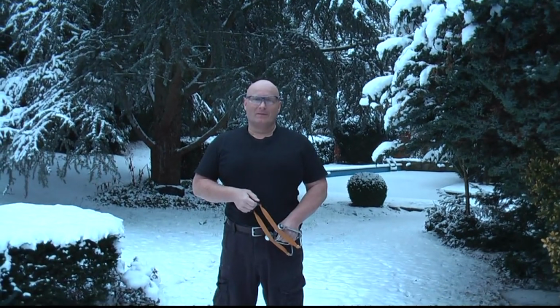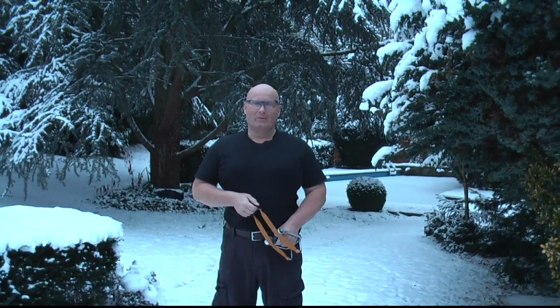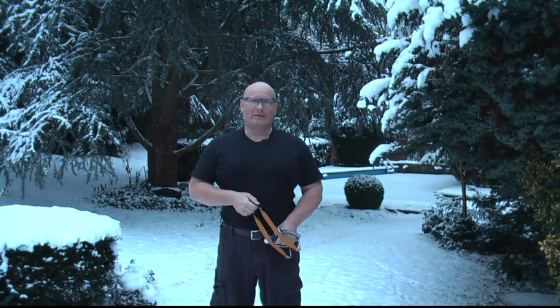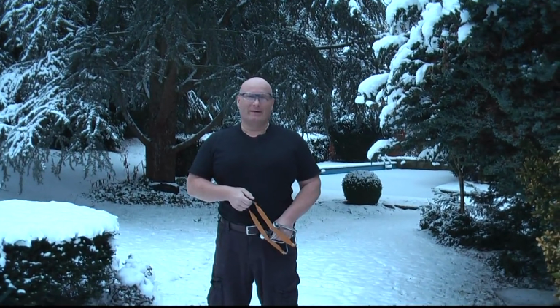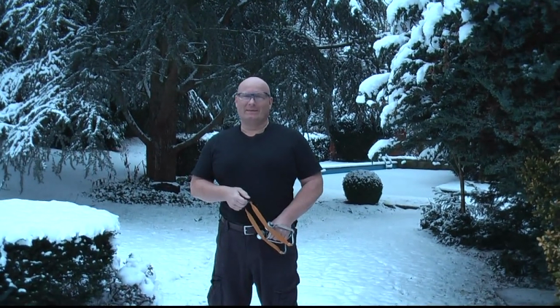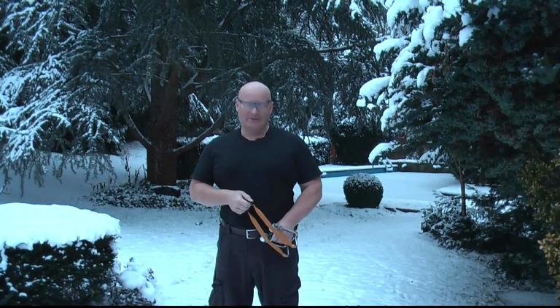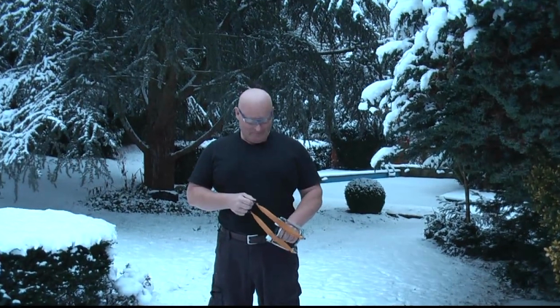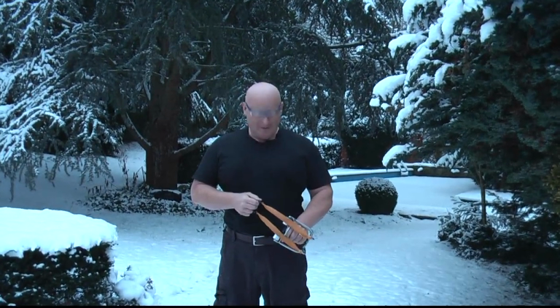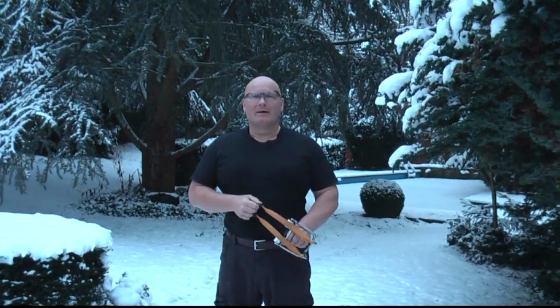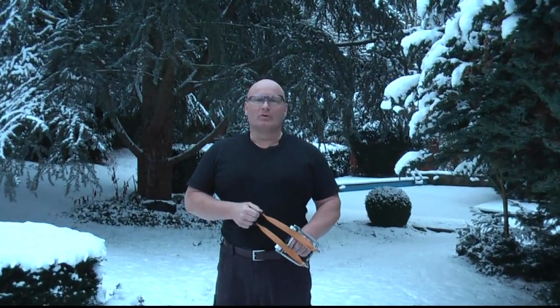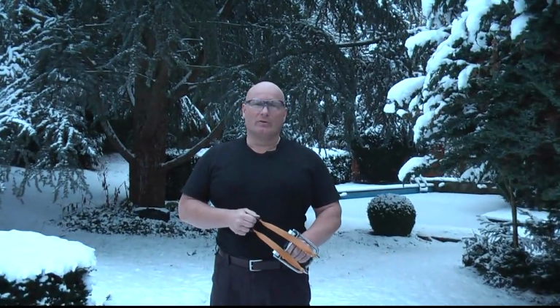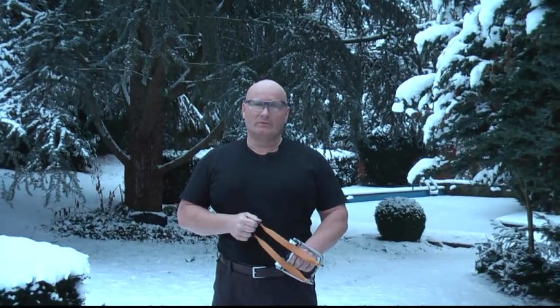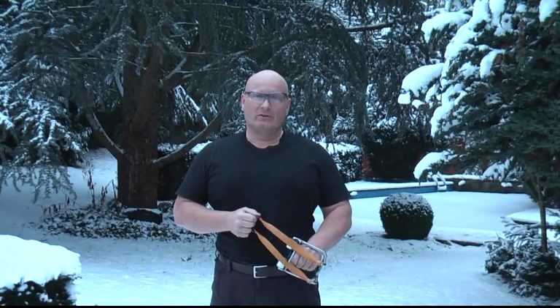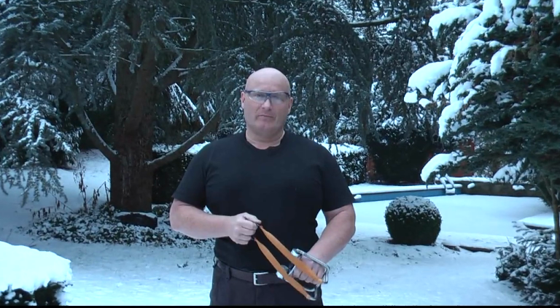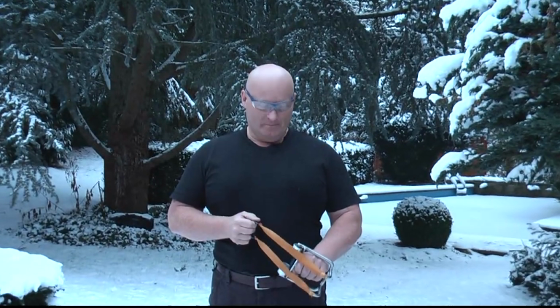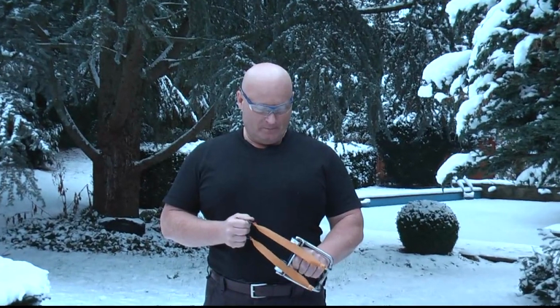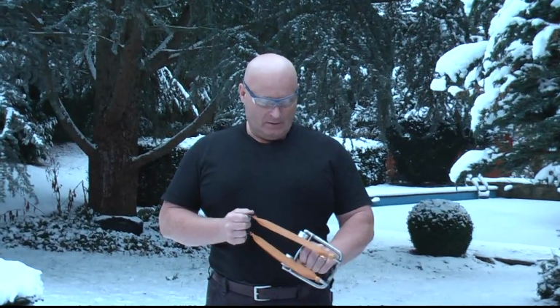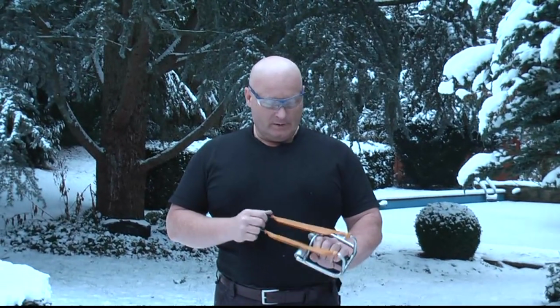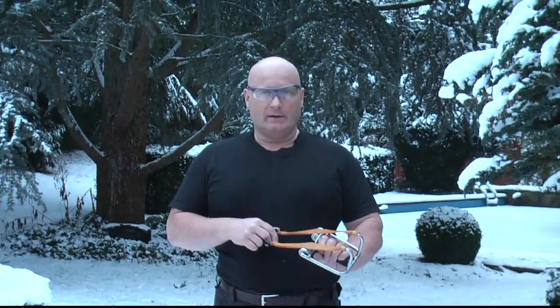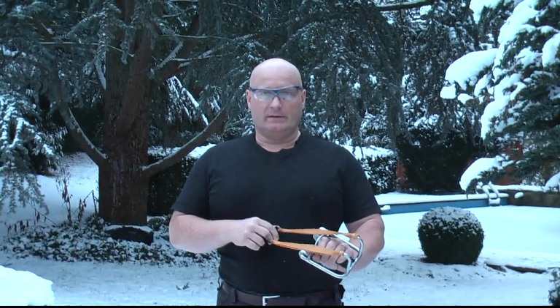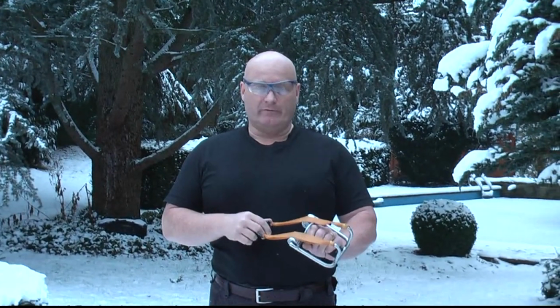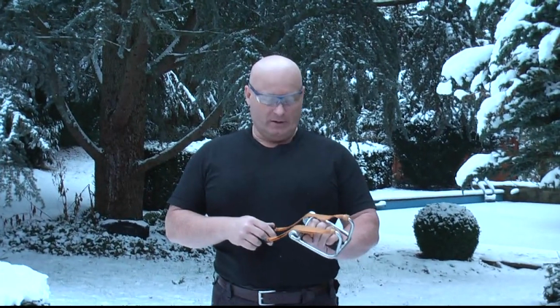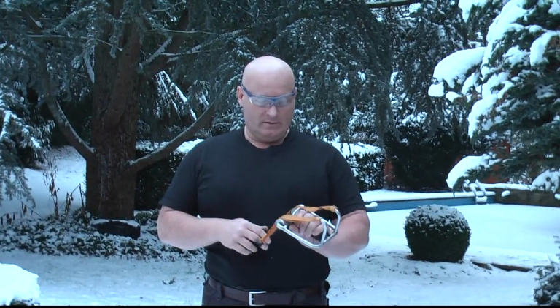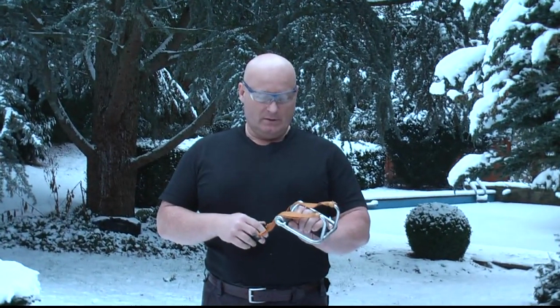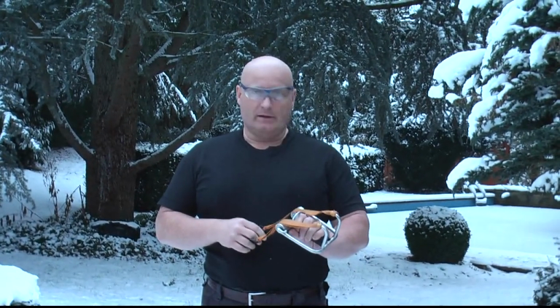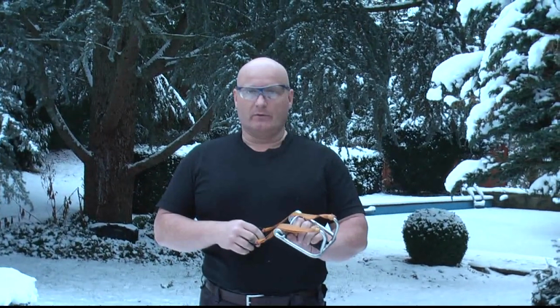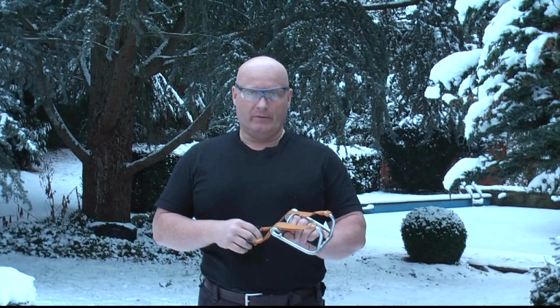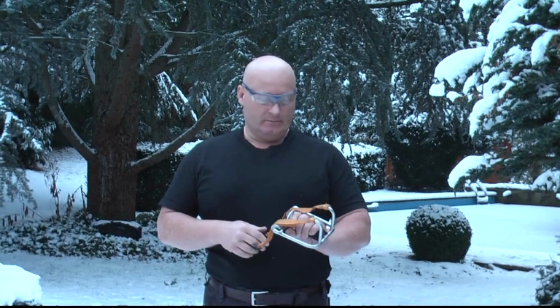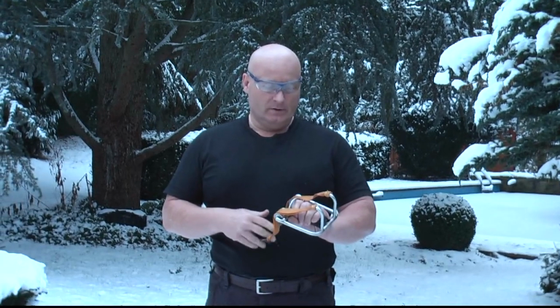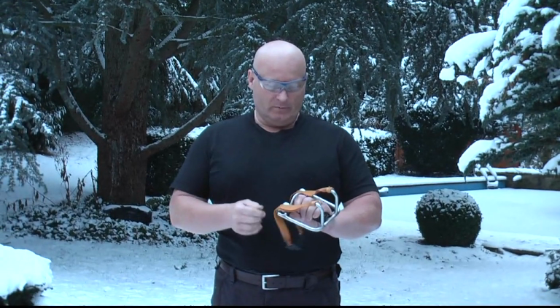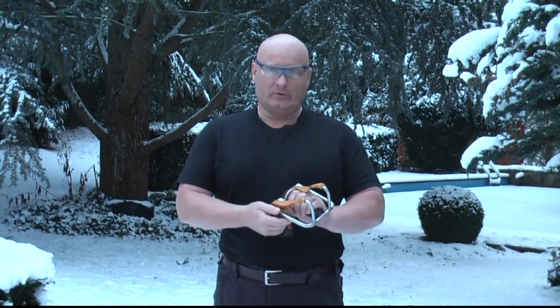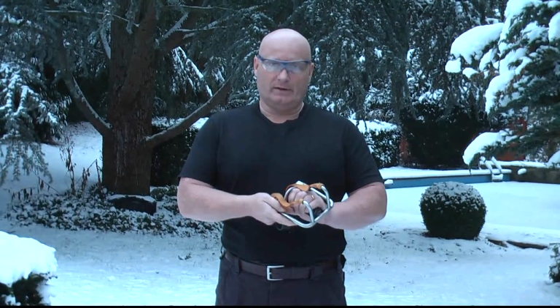Hello and welcome again to the Slingshot Channel. I want to show you a new slingshot that I've made. This one has an extended fork and it has roller bearings. Let me show you the details.